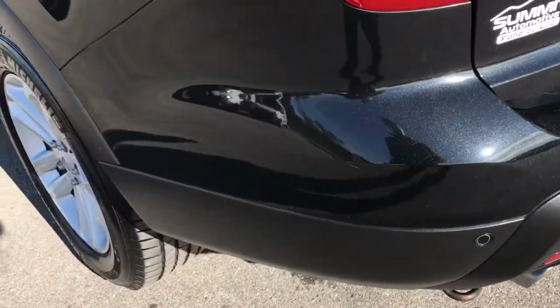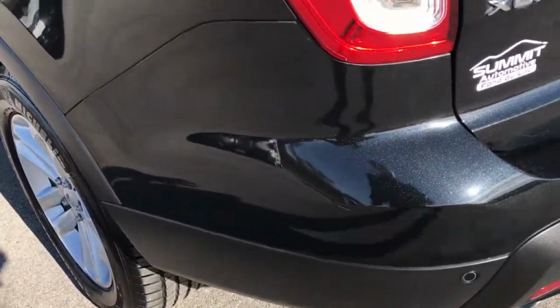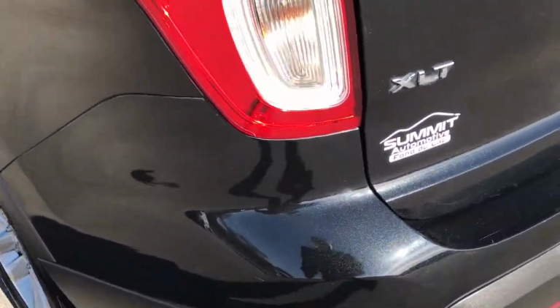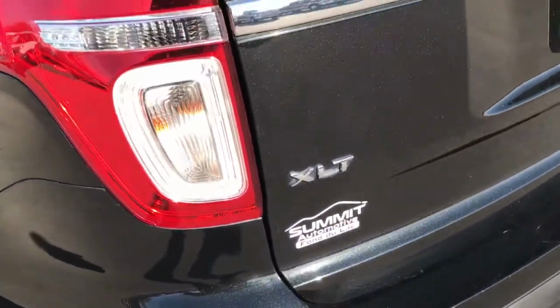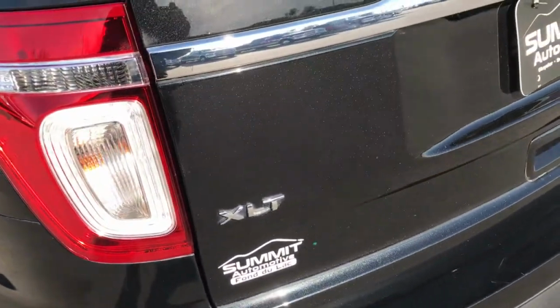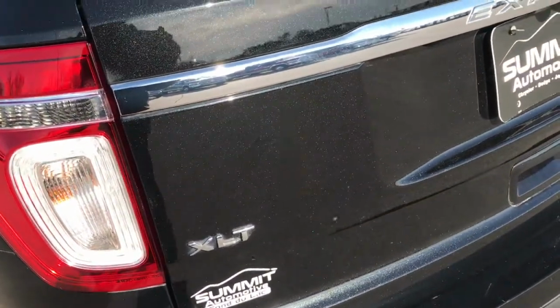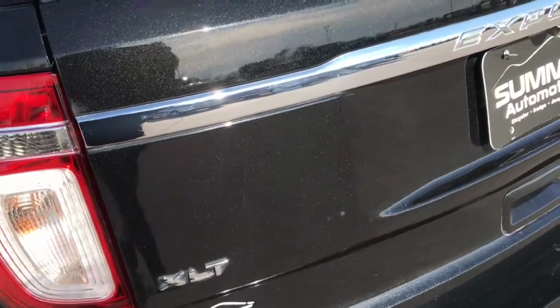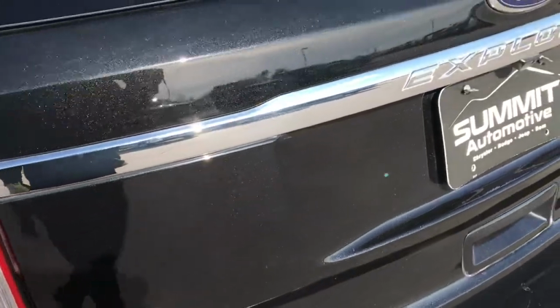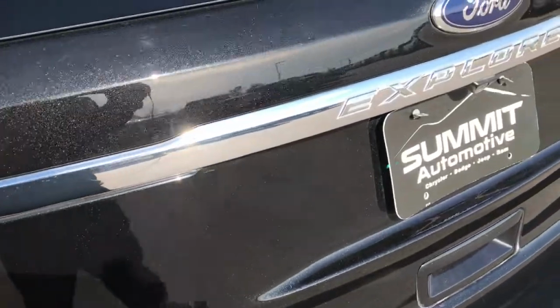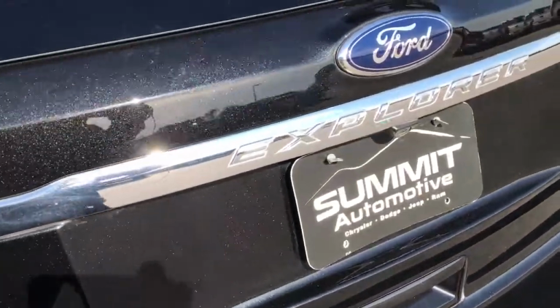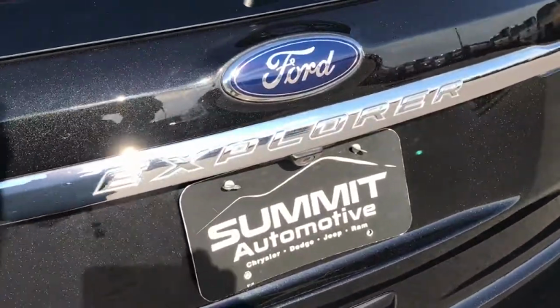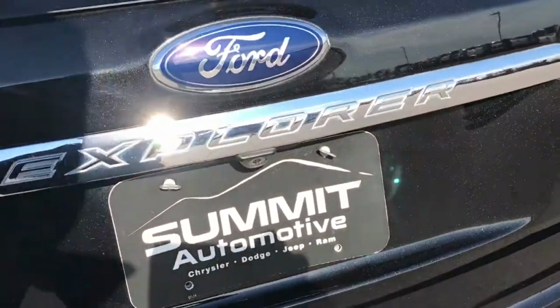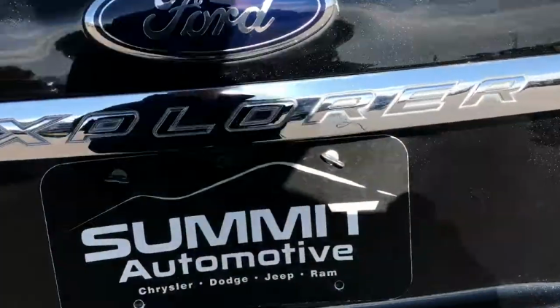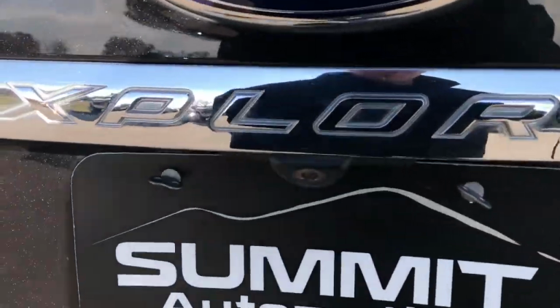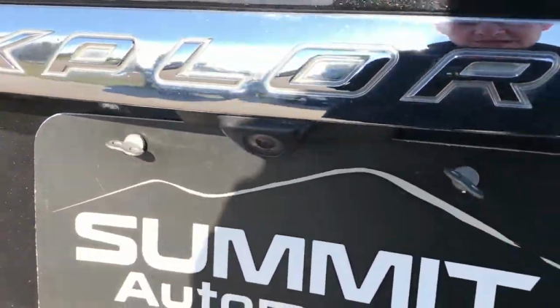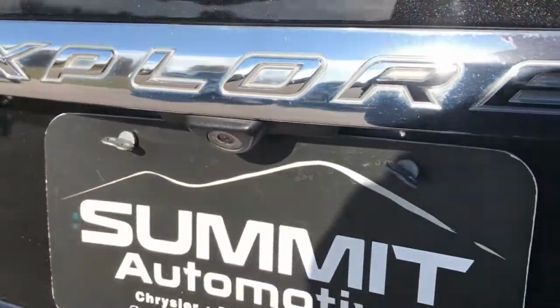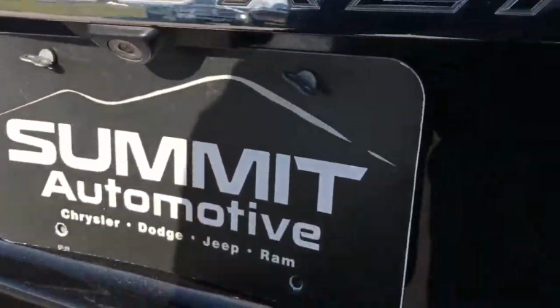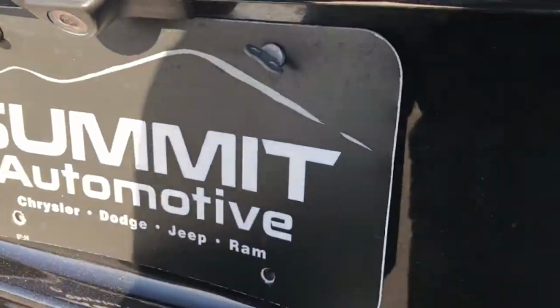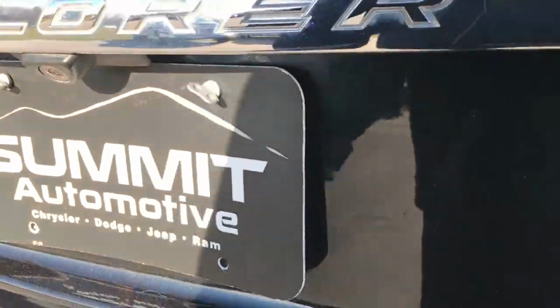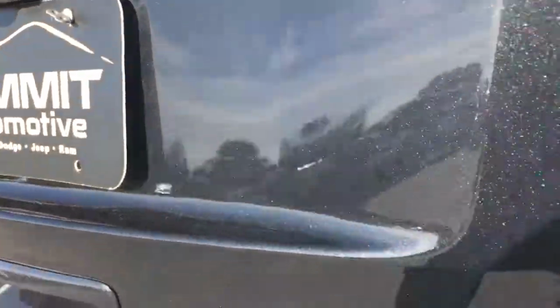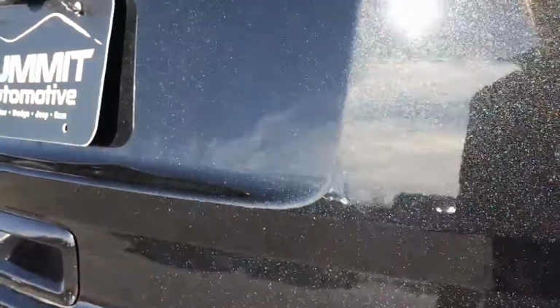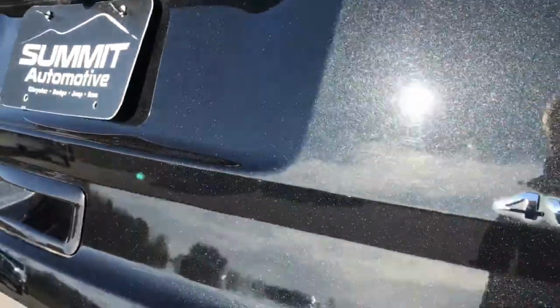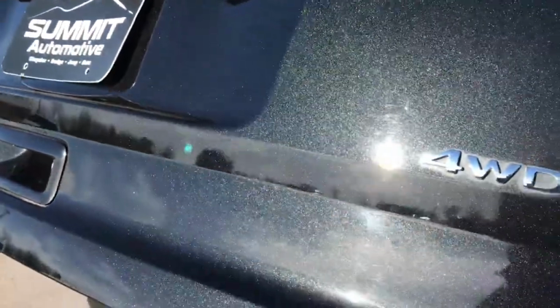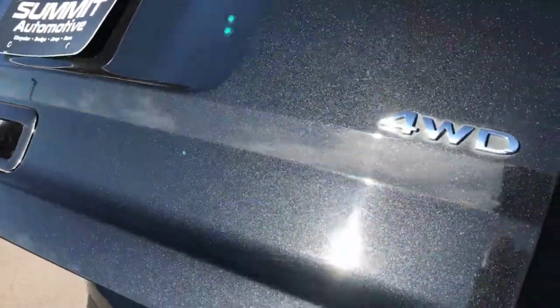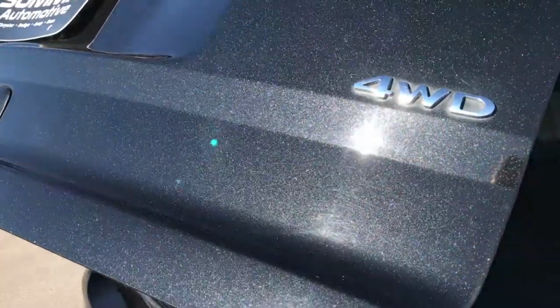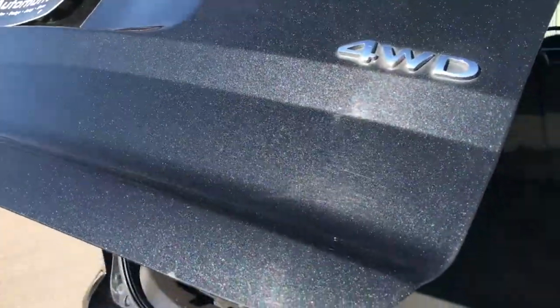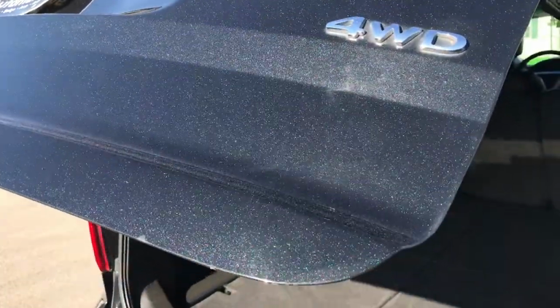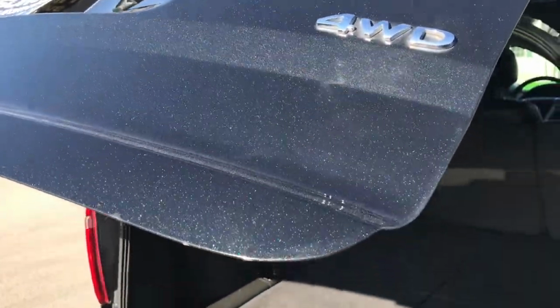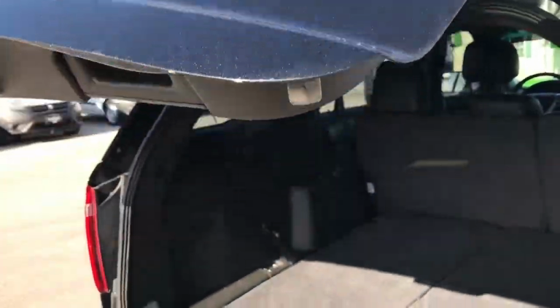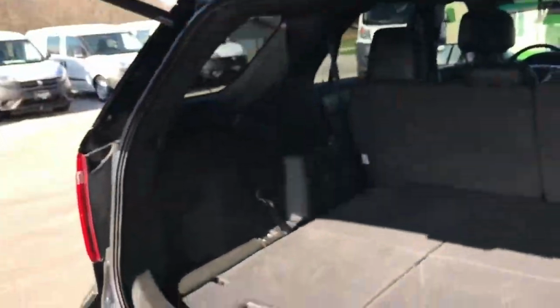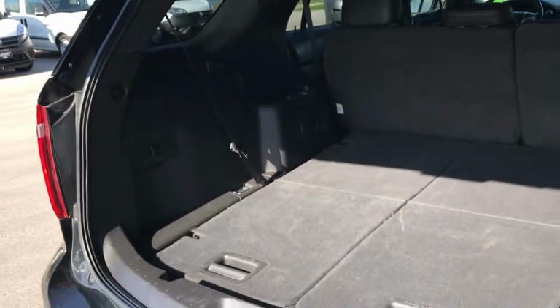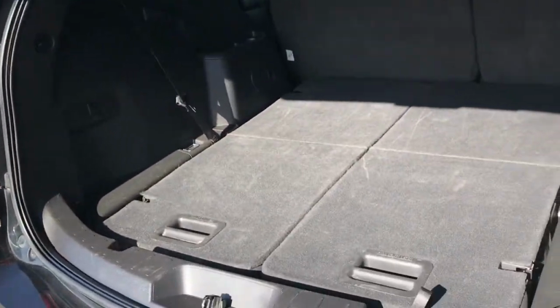It has backup sensors and the backup camera as well. Has the power lift gate — there's your backup camera right there. Press a button and that gate lifts up like that. You can really see that metal flake in that paint — really good looking.